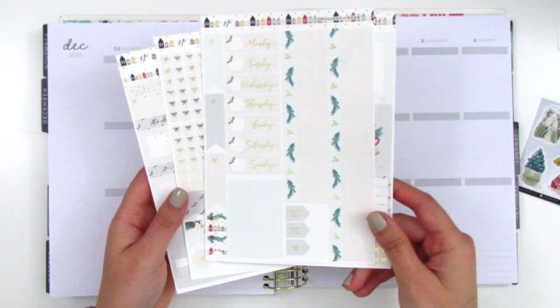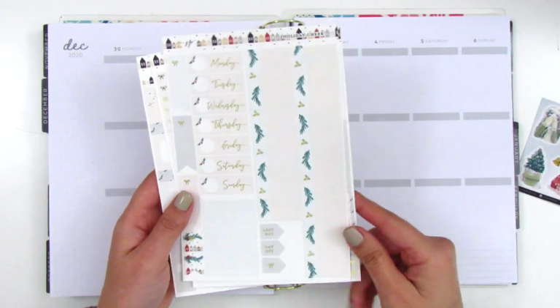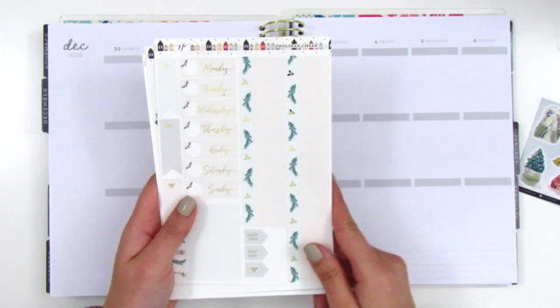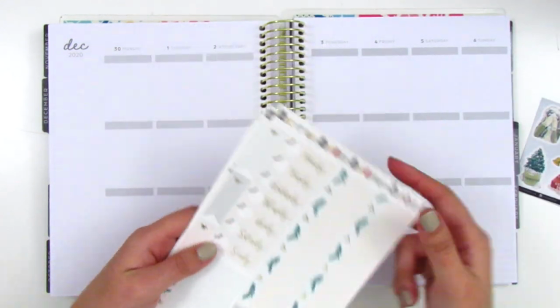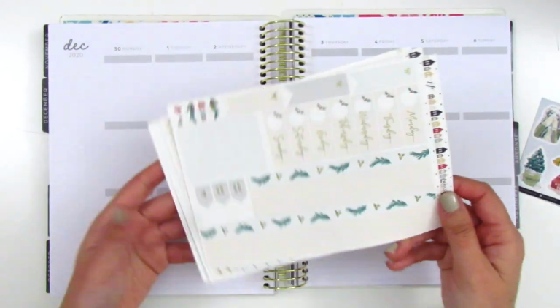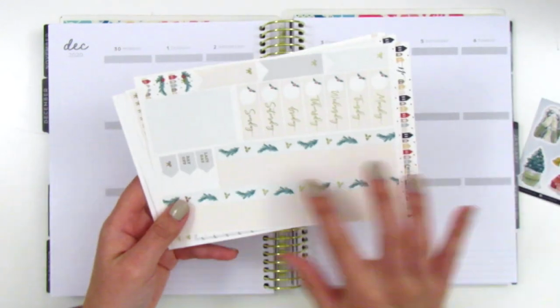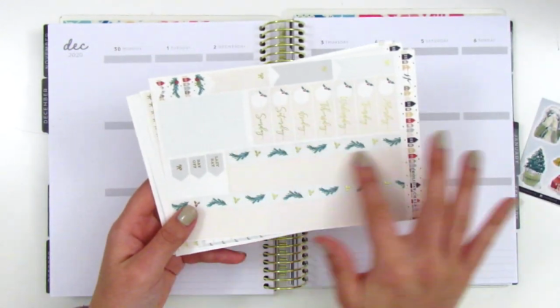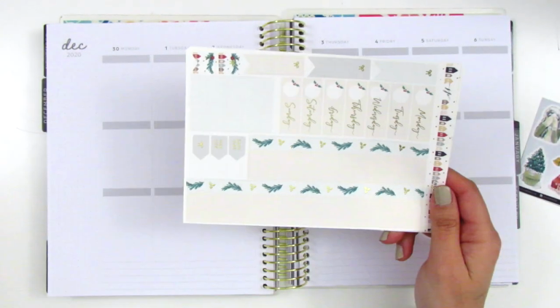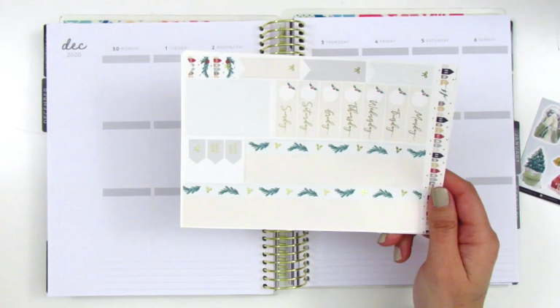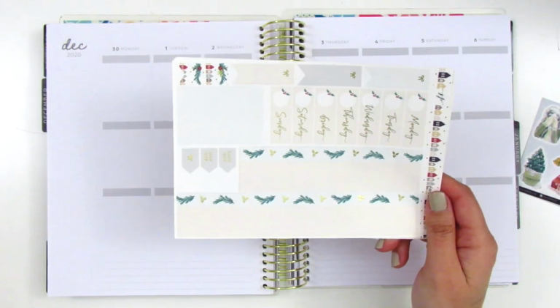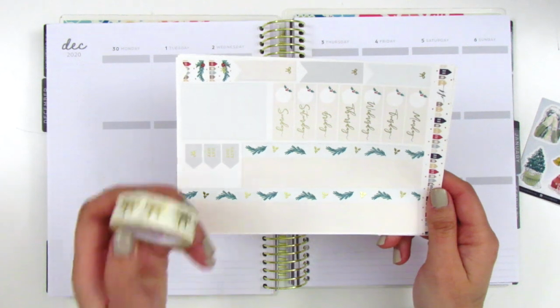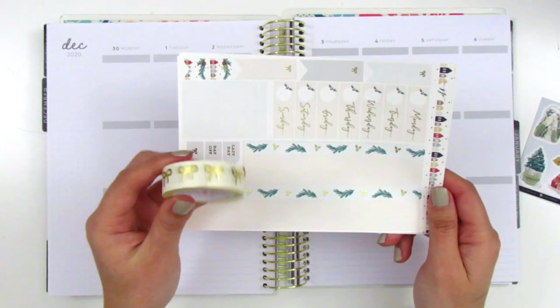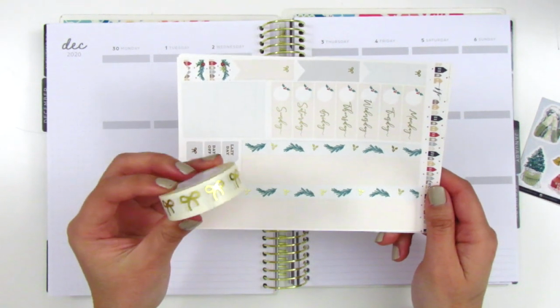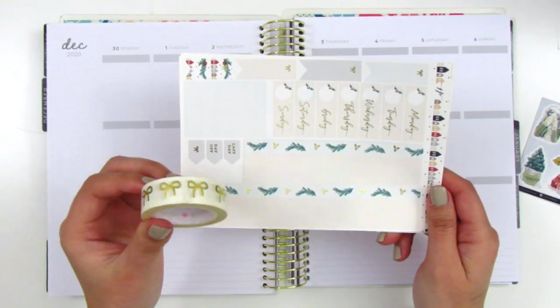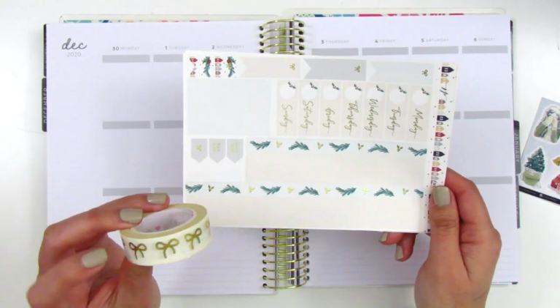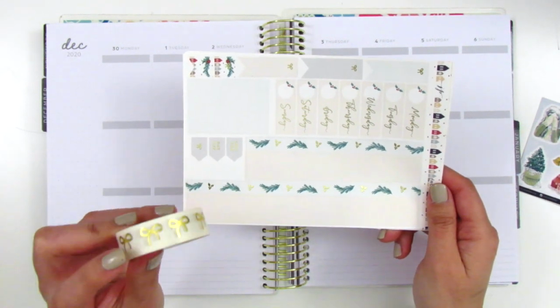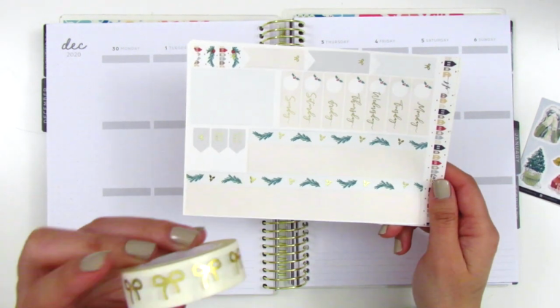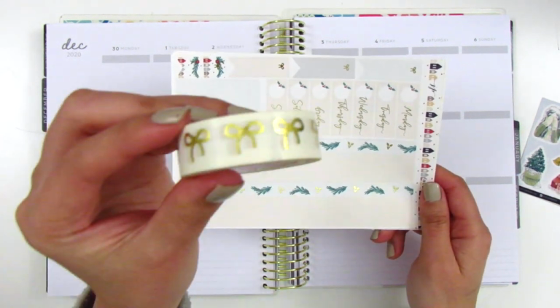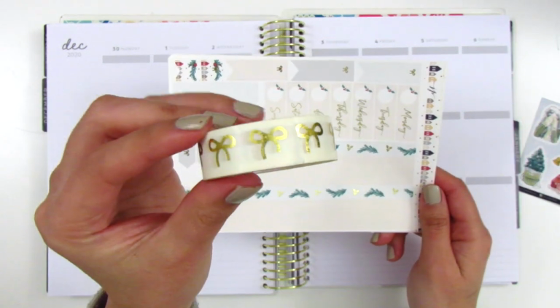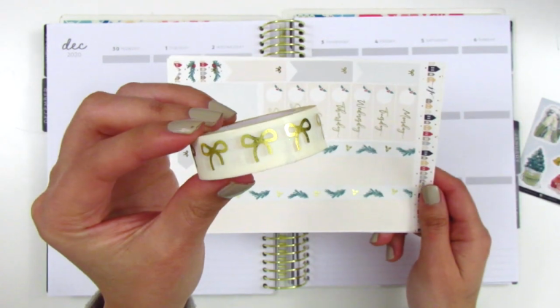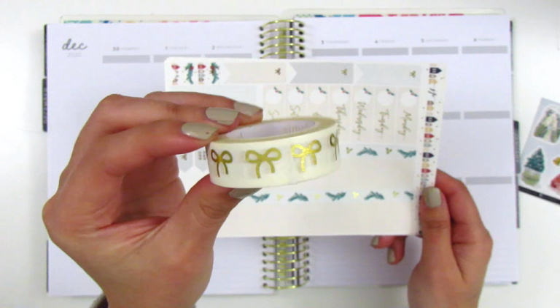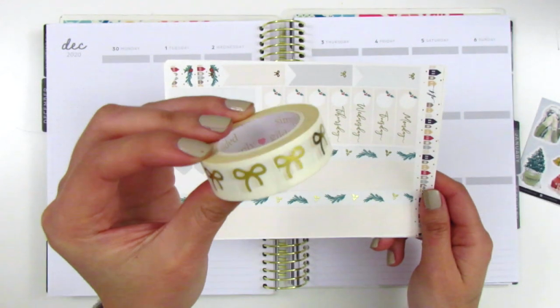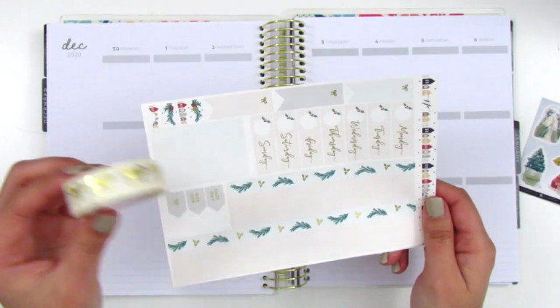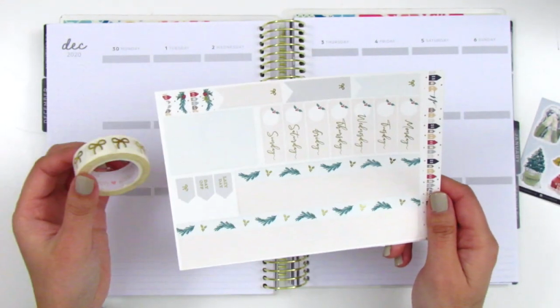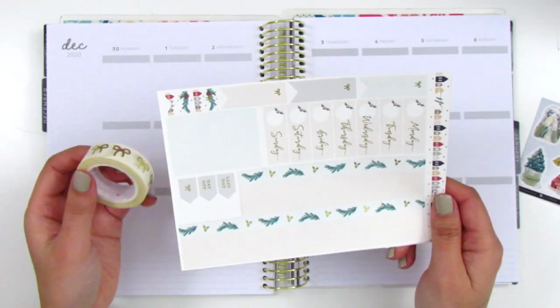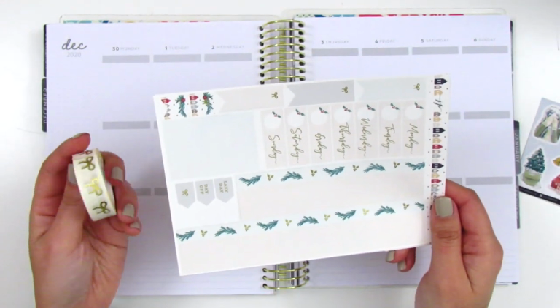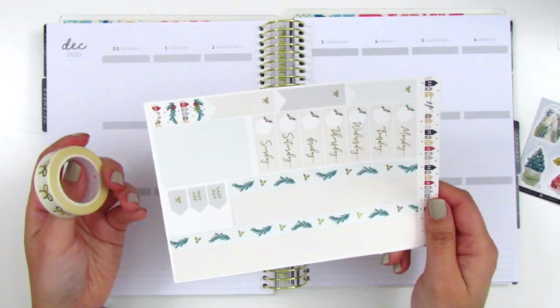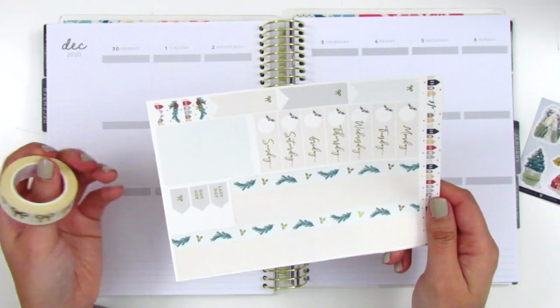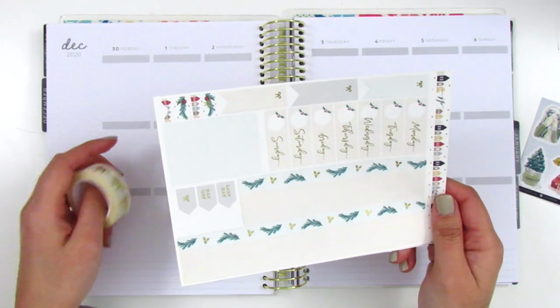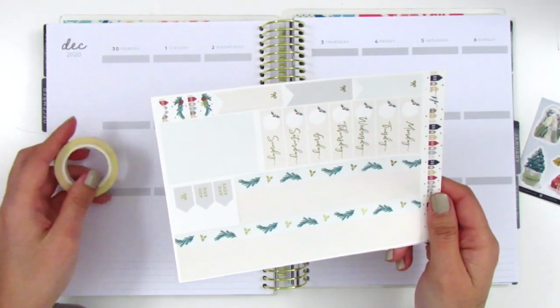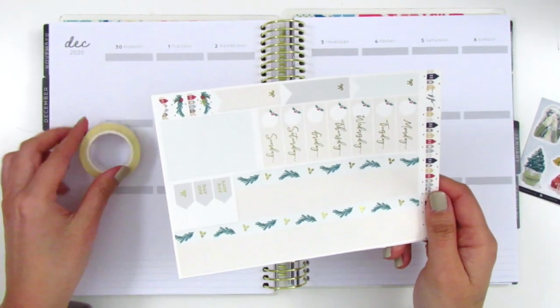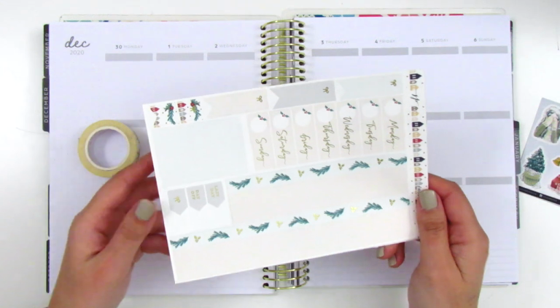I'm going to place down the bottom washi. Since this is so plain, I'm going to pull in some of the Simply Gilded Bow washi. This one is a white background with the gold foiled bows, and I just thought this might work nicely with this kit. So yeah, we'll just kind of see how it goes.